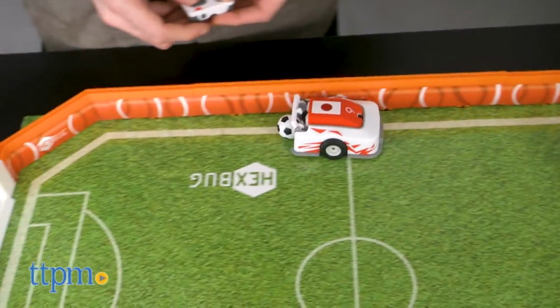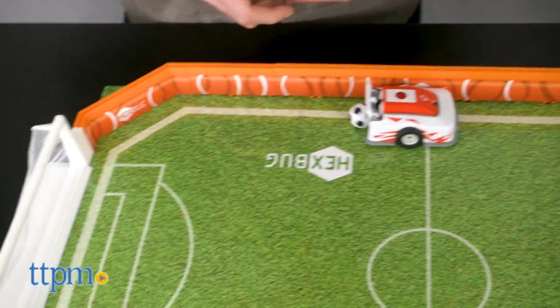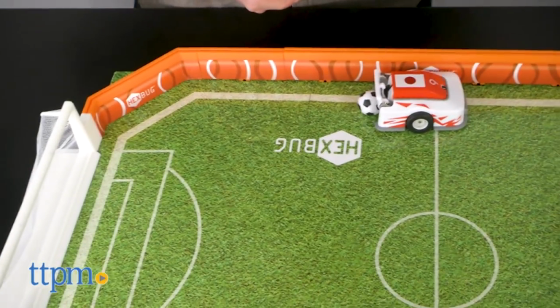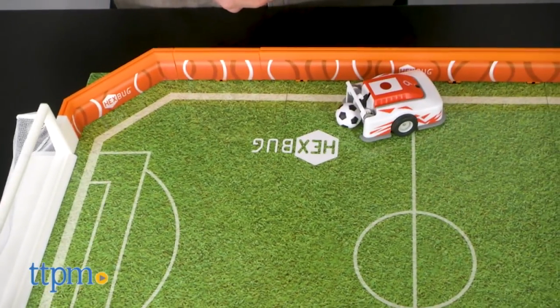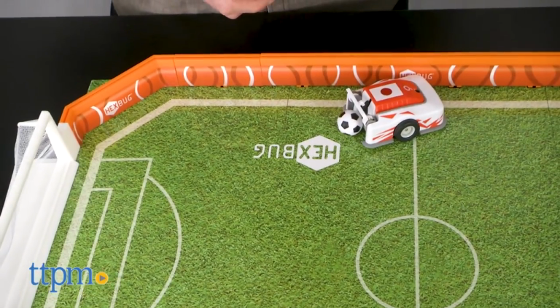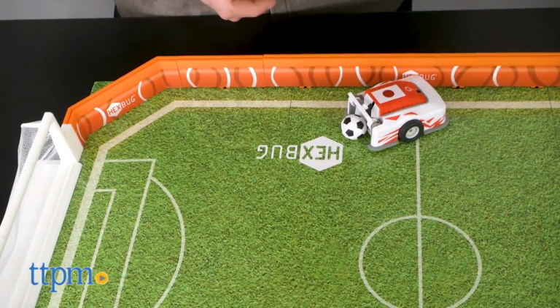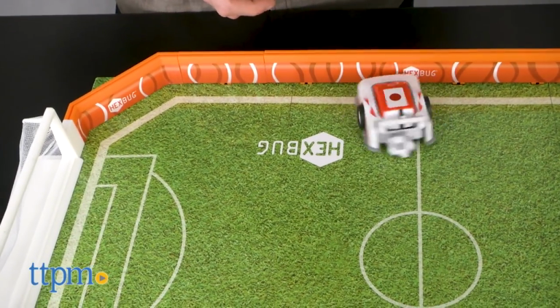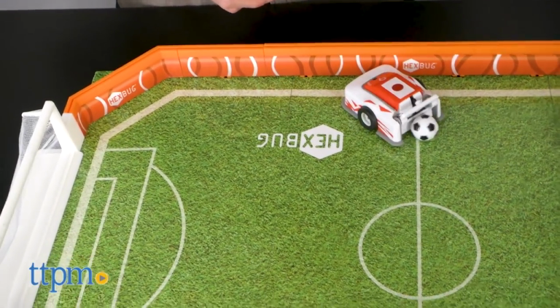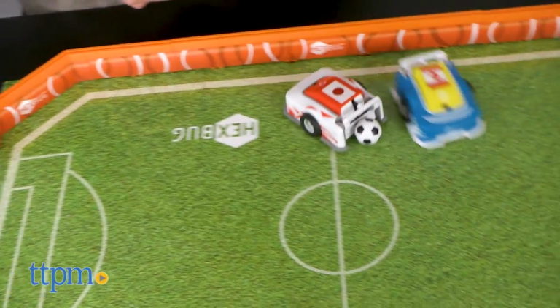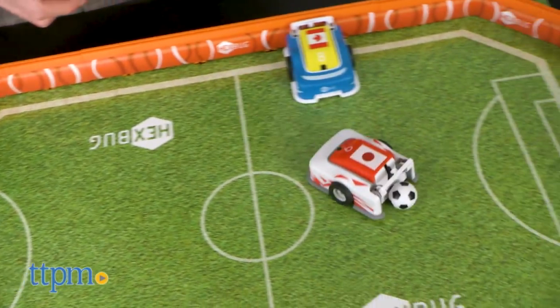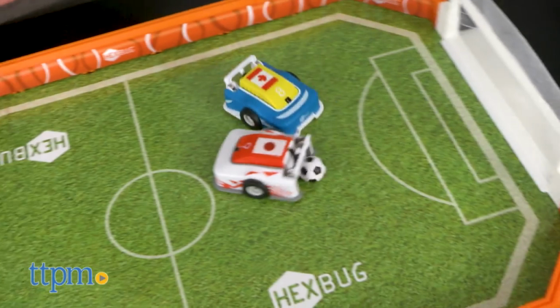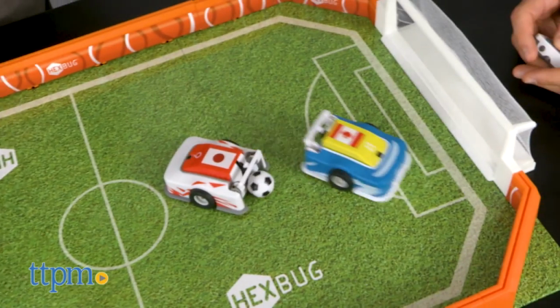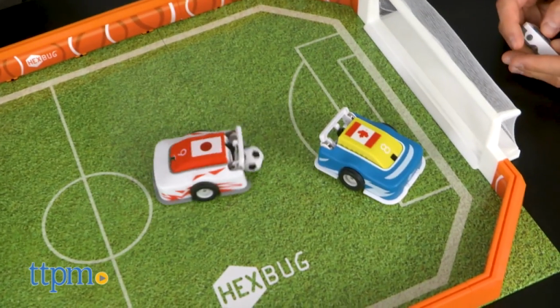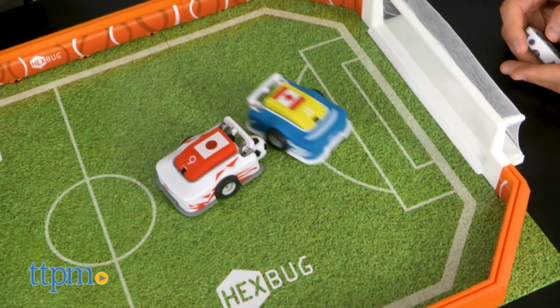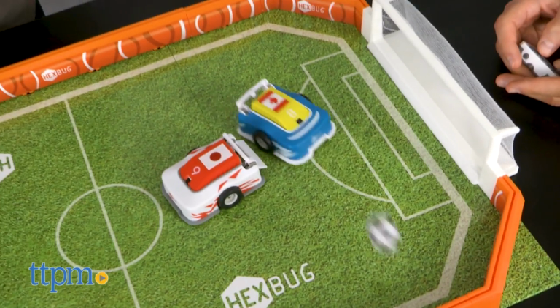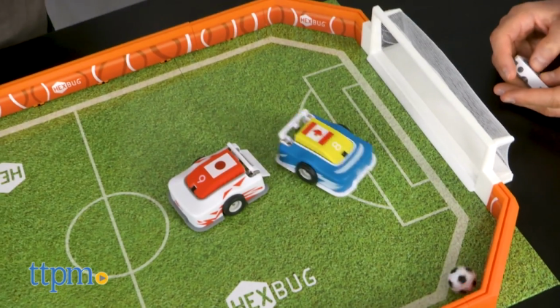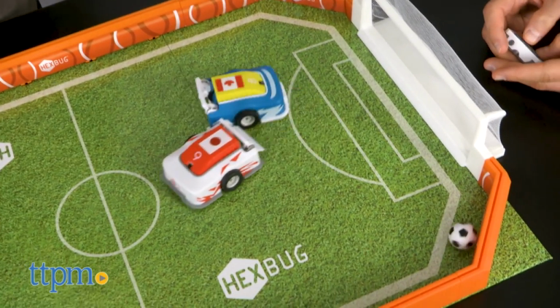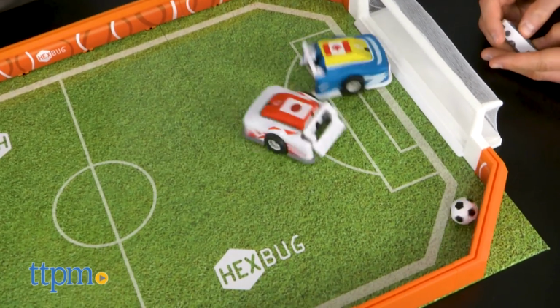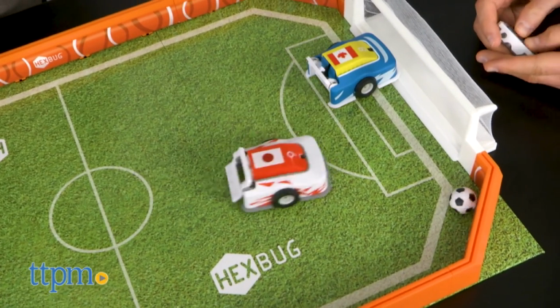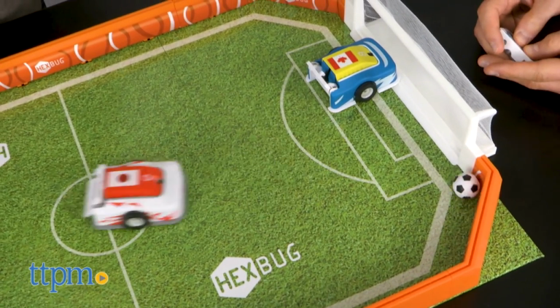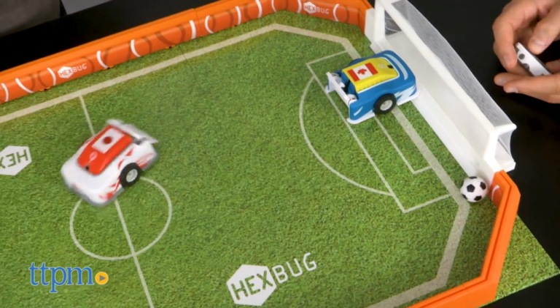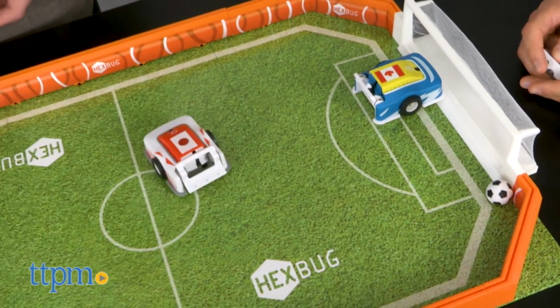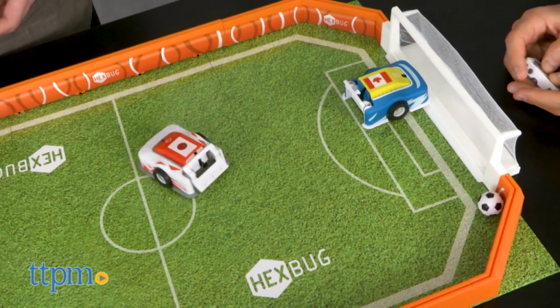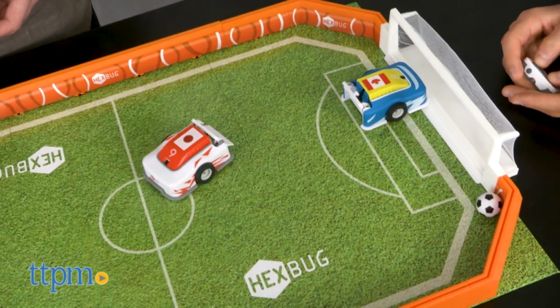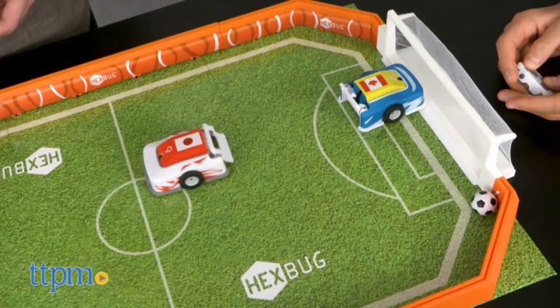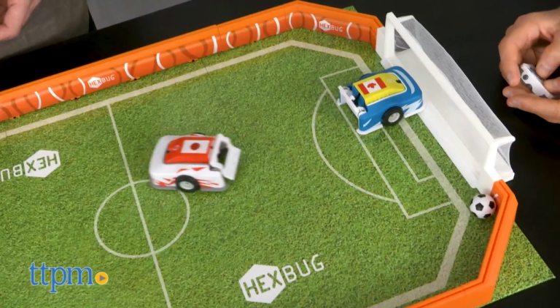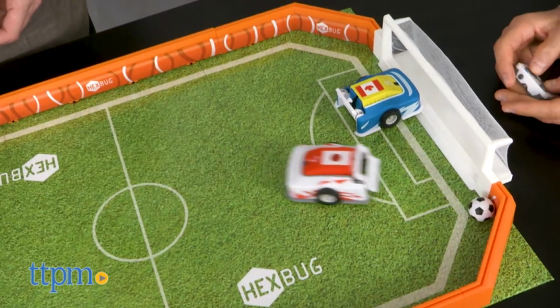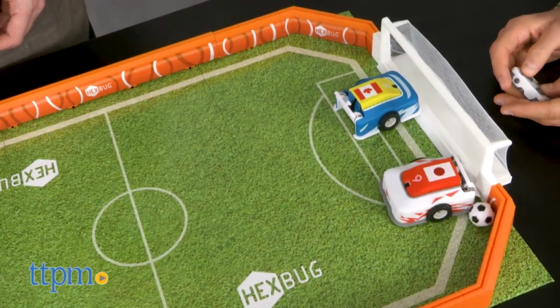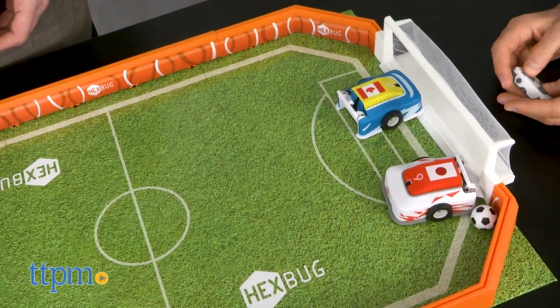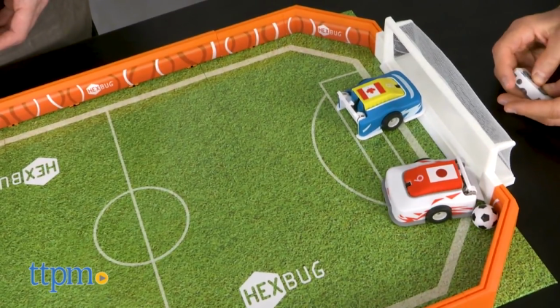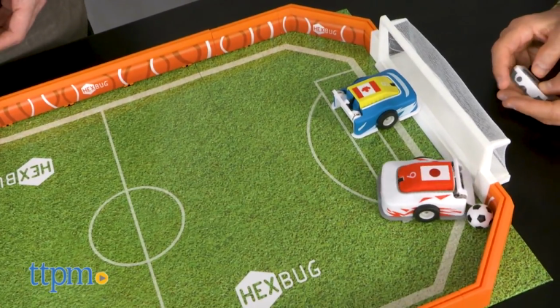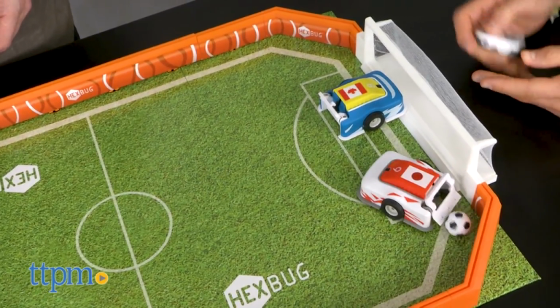Robotic Soccer is a great way to introduce soccer fans to the exciting world of Hexbug. It's competitive and fun and deserves a place in the game room next to classics like foosball and air hockey.